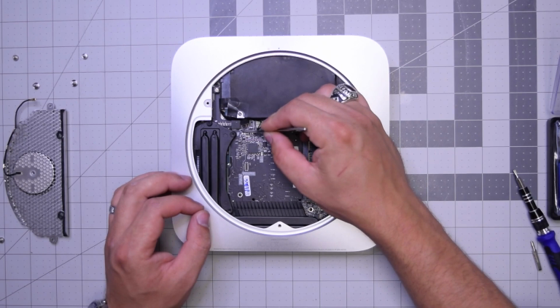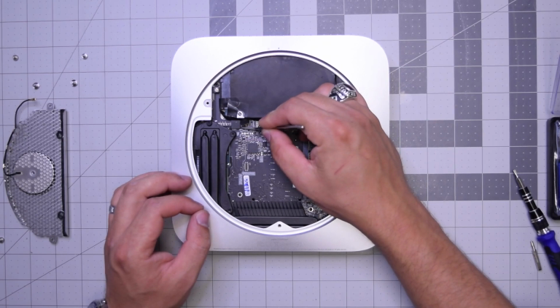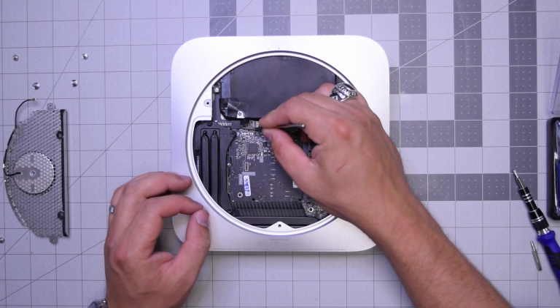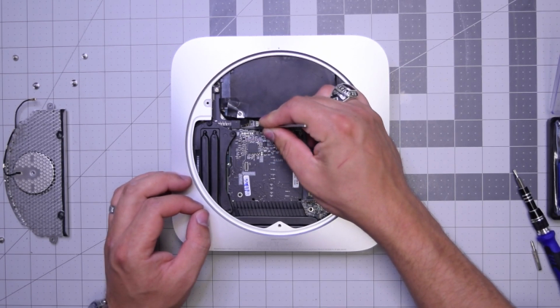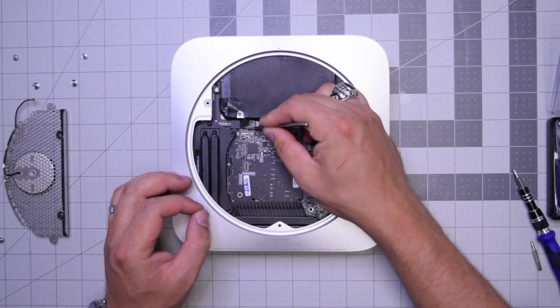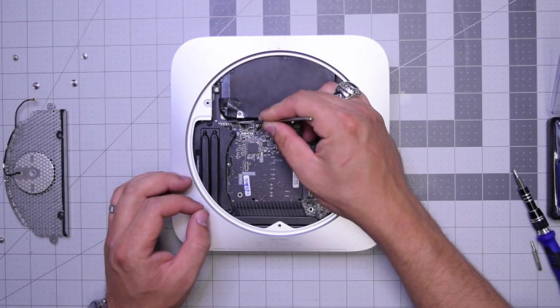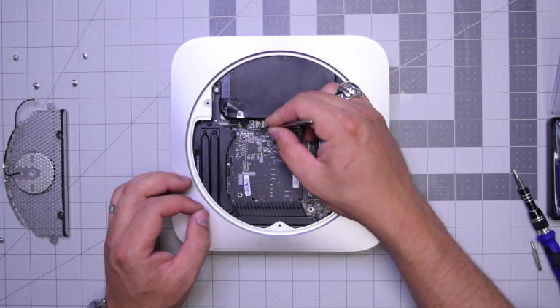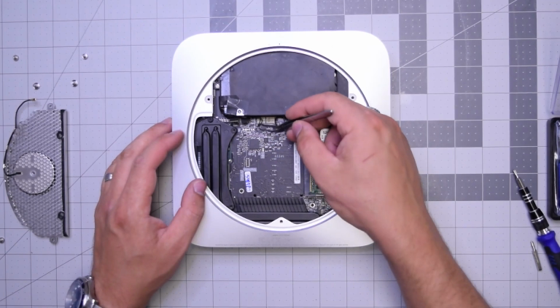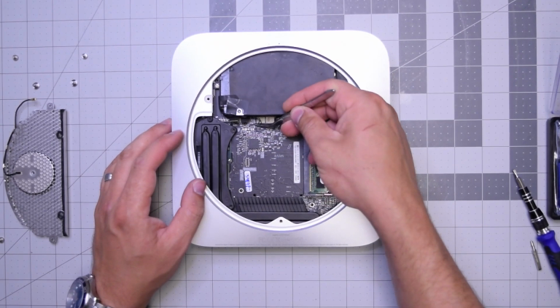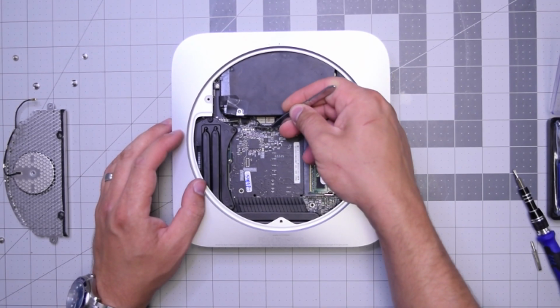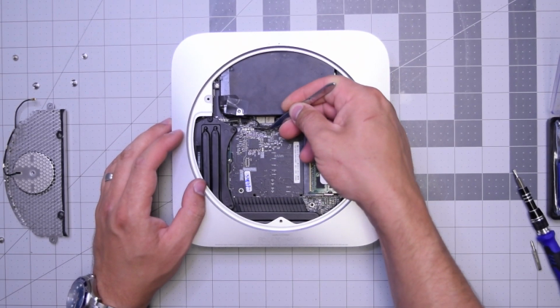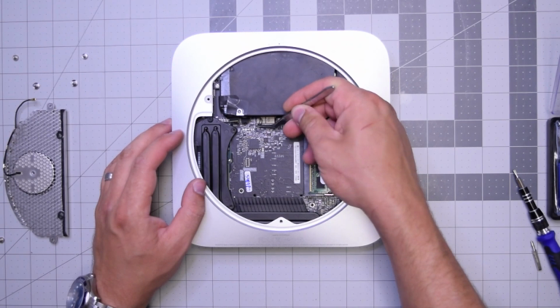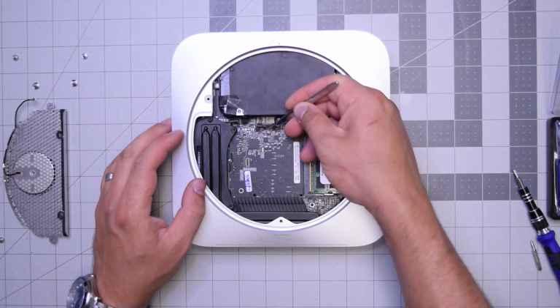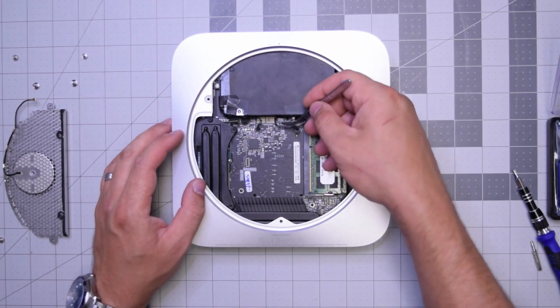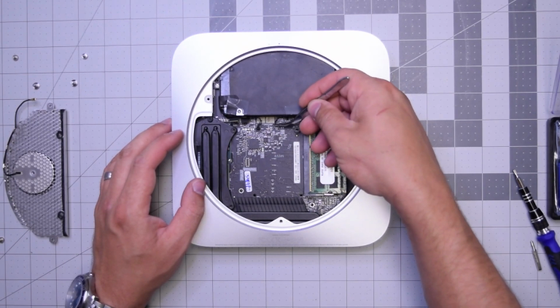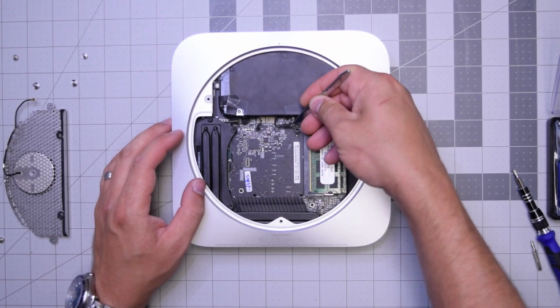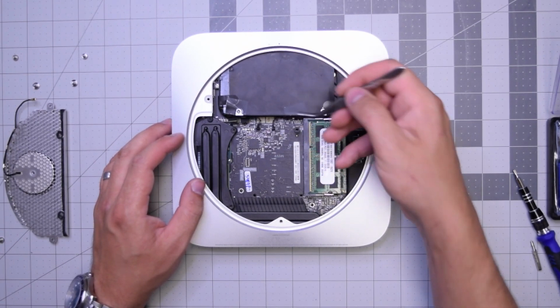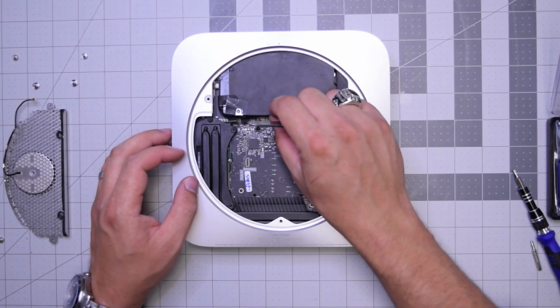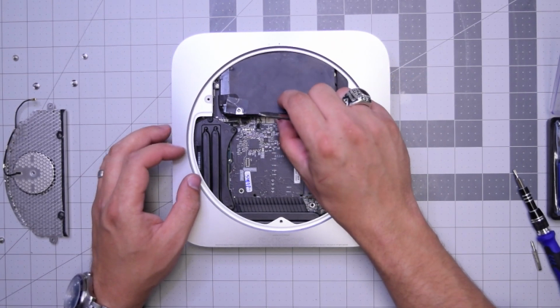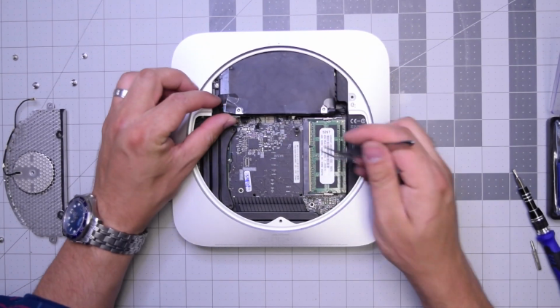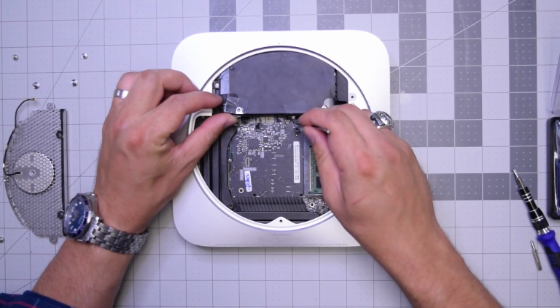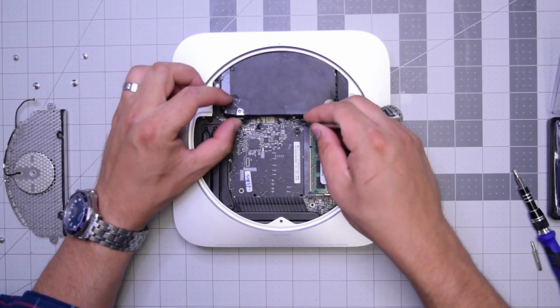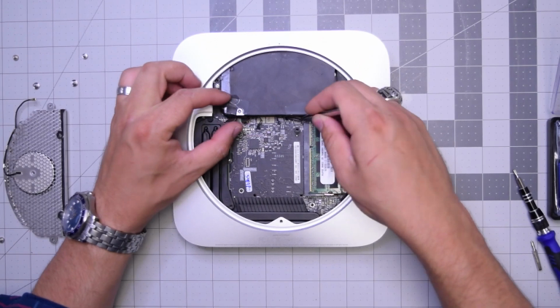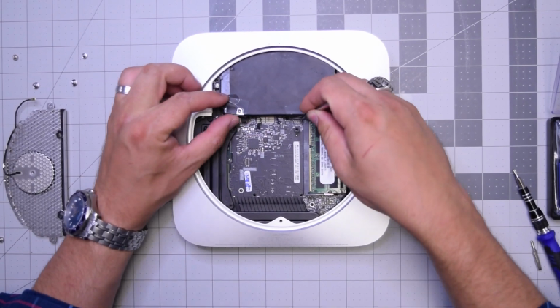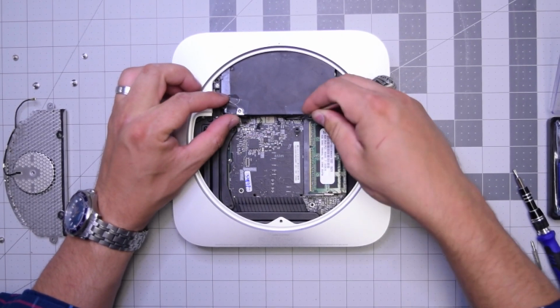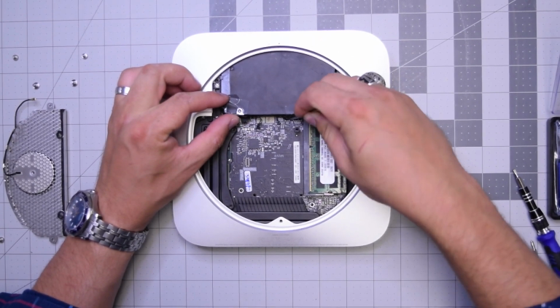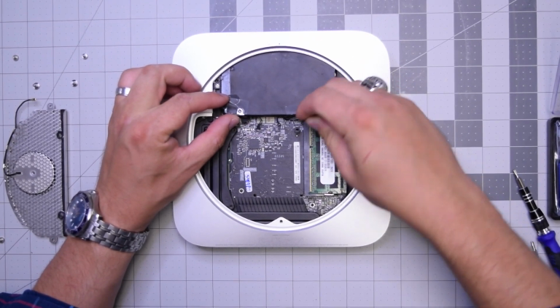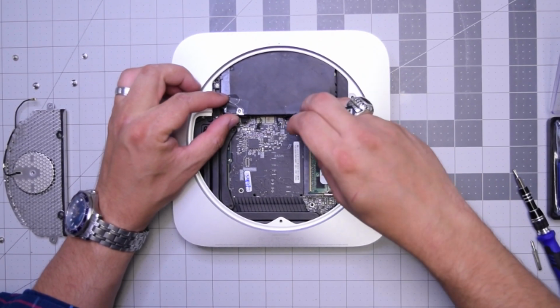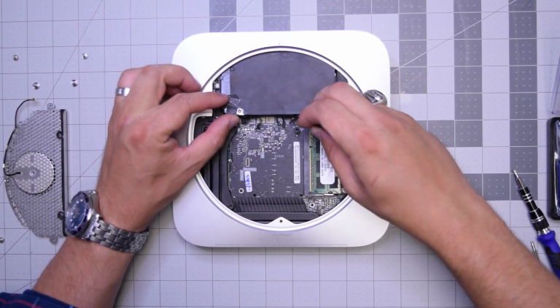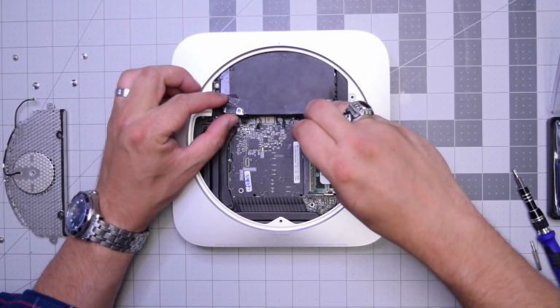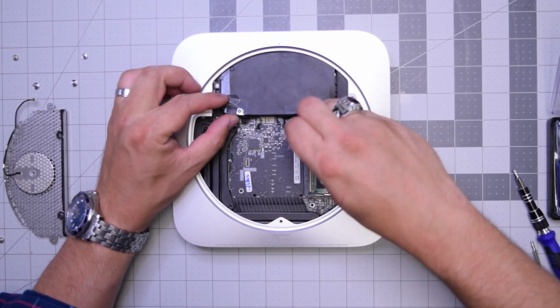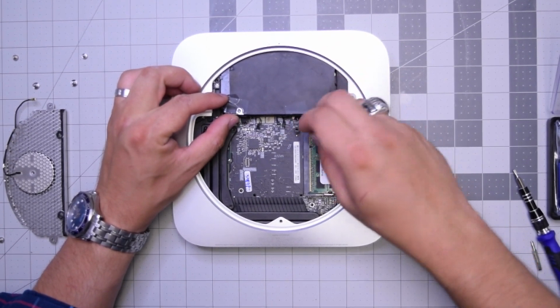Now let's go ahead and disconnect both the optical drive, the hard drive, the sensors for the hard drive and the optical drive, as well as the other two peripherals right there.